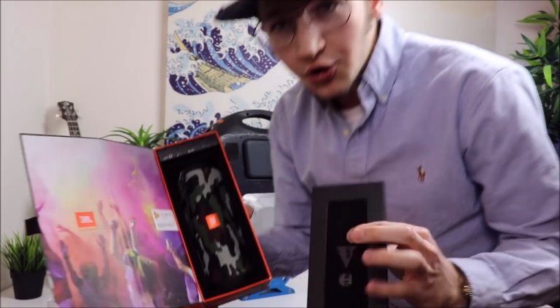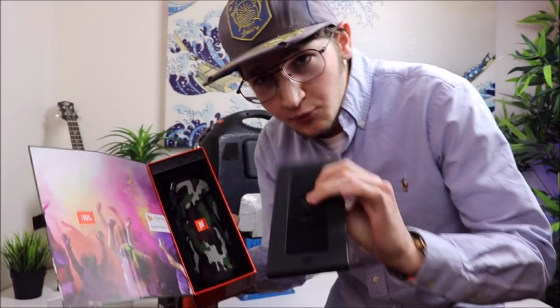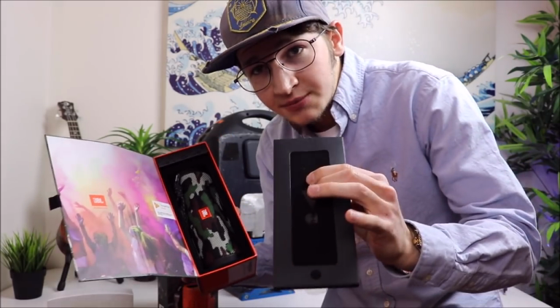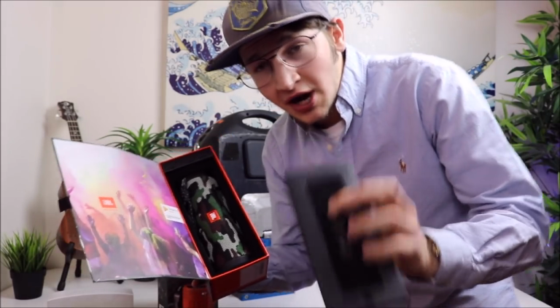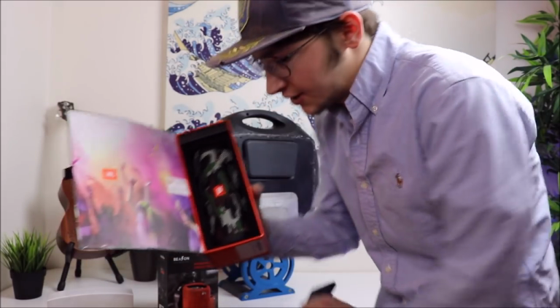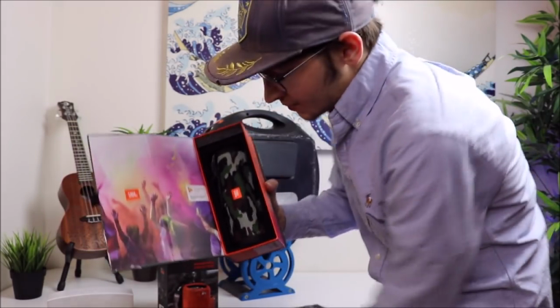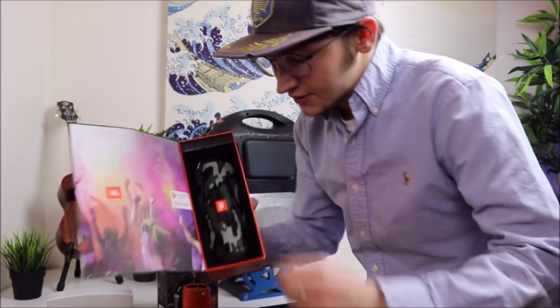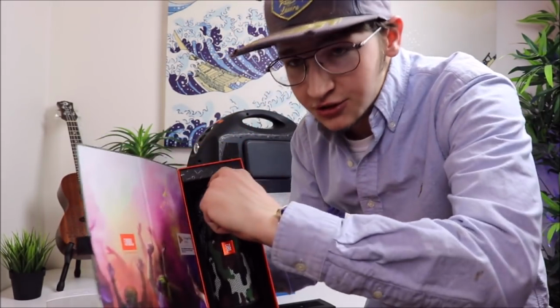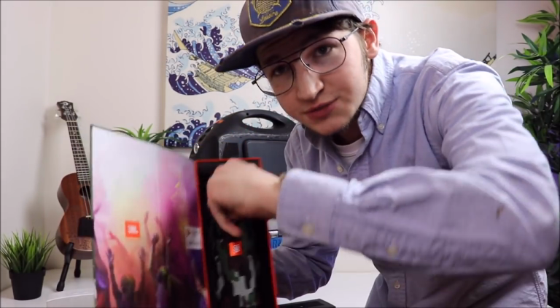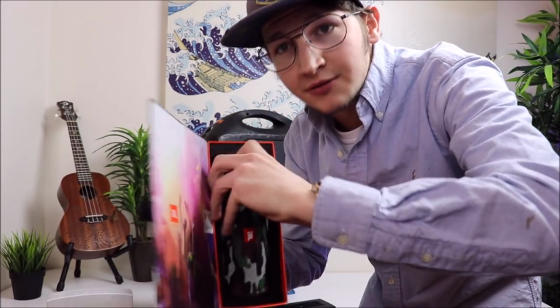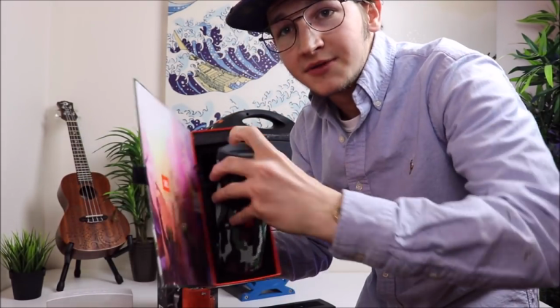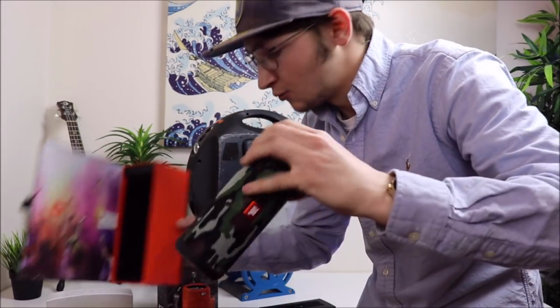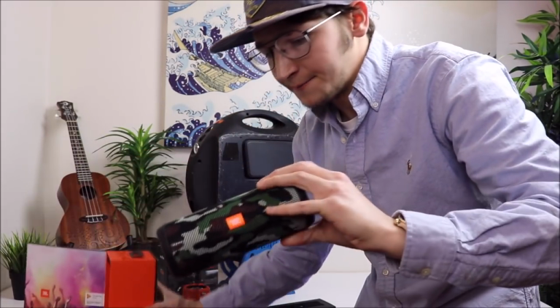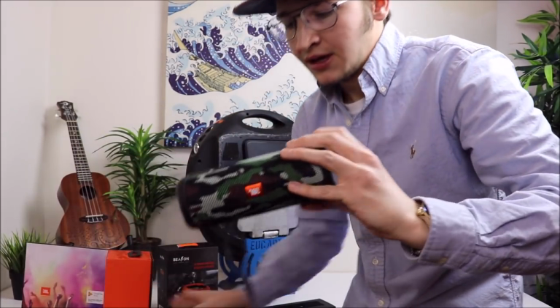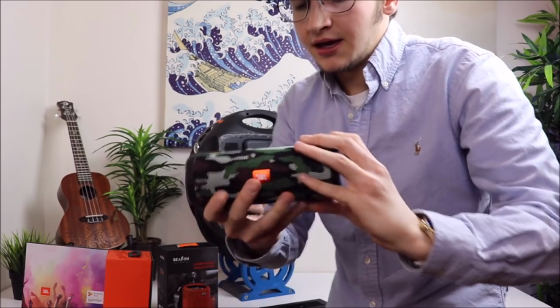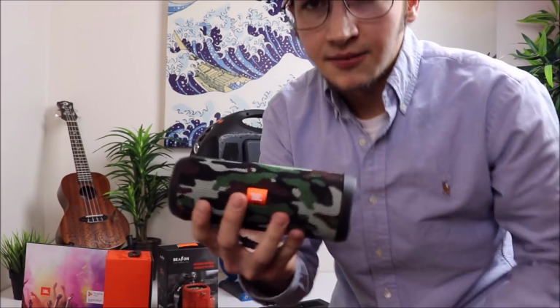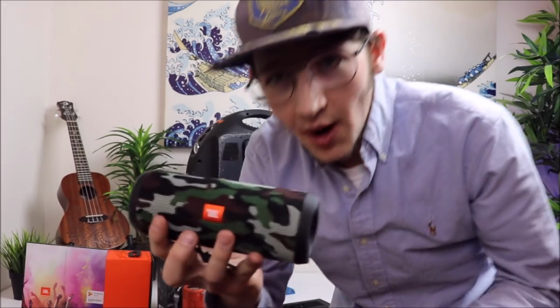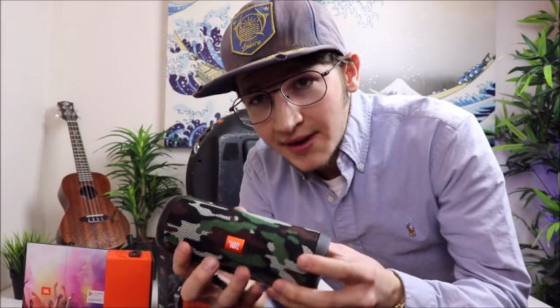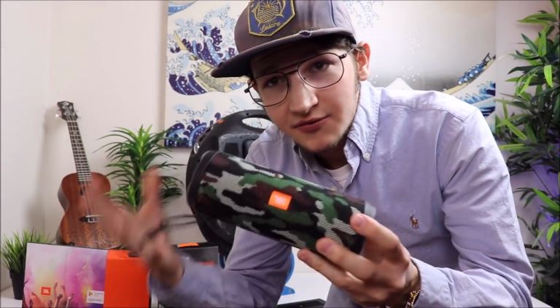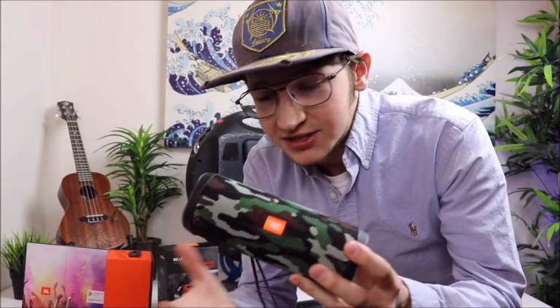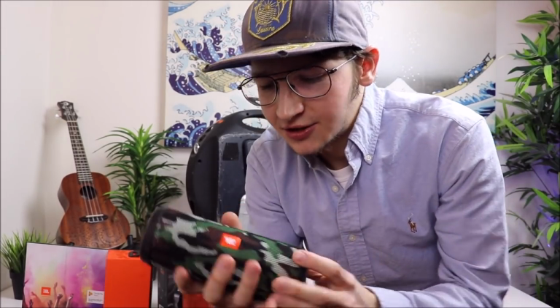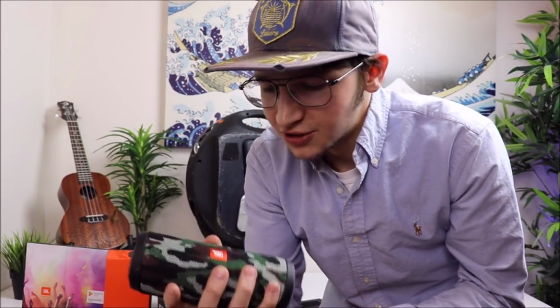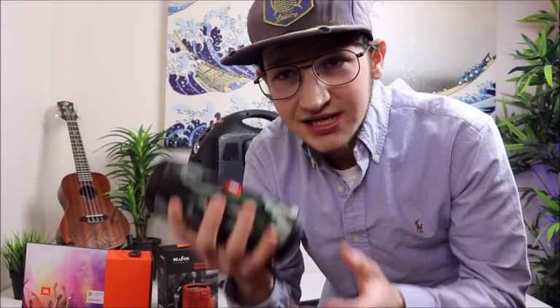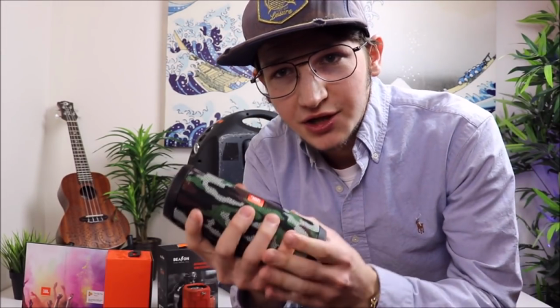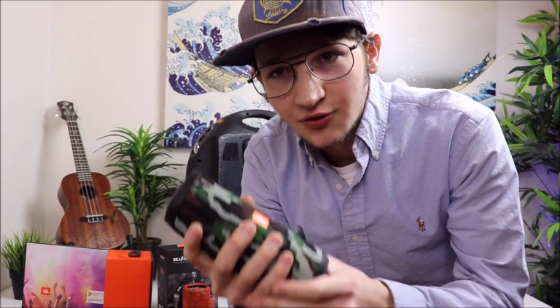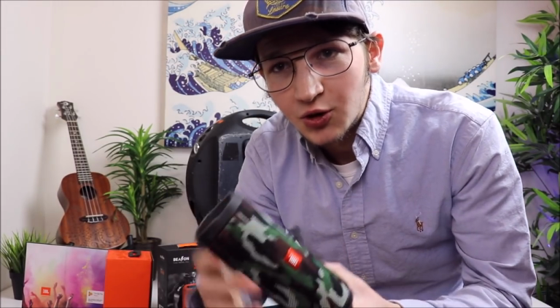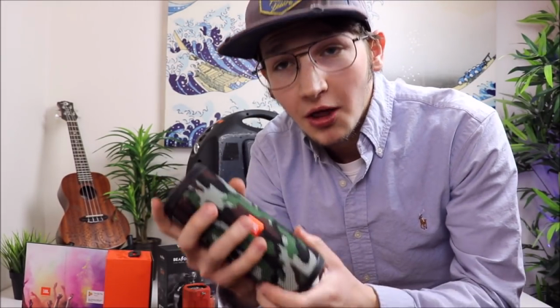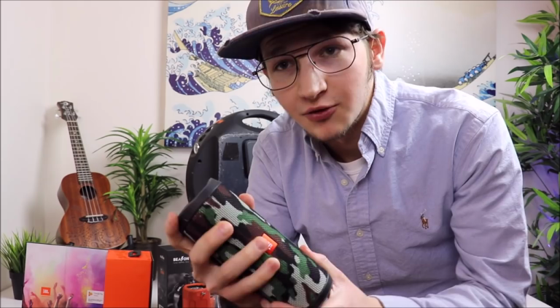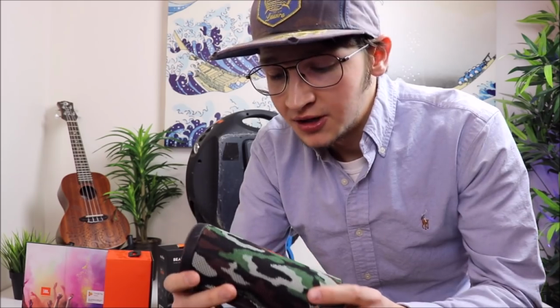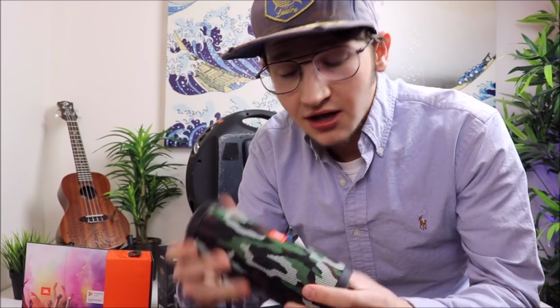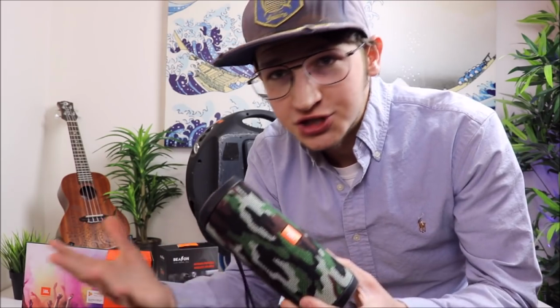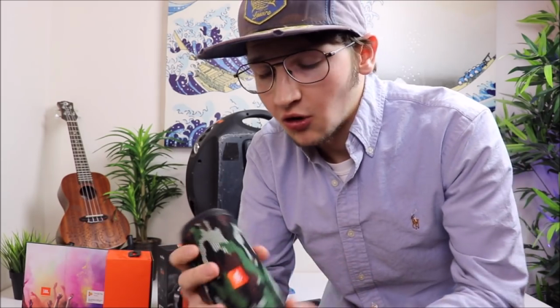All your paperwork's going to be on top right here. This is your speaker — pop this bad boy out. And right off the bat whenever you get this thing, you're going to just notice it has a really good feel to it. Quality feel to it. Doesn't feel cheap at all.